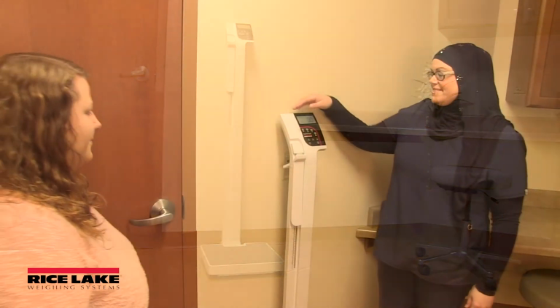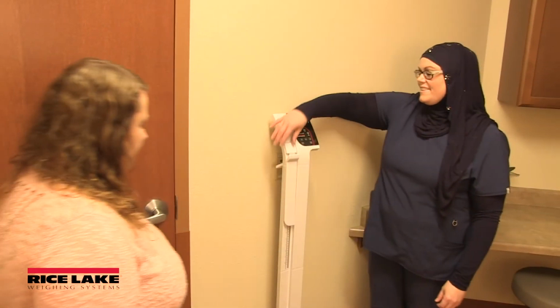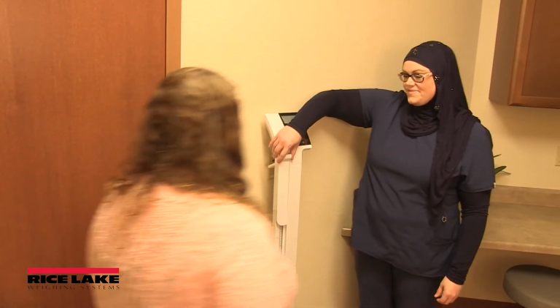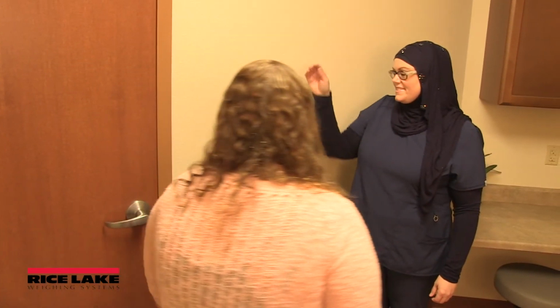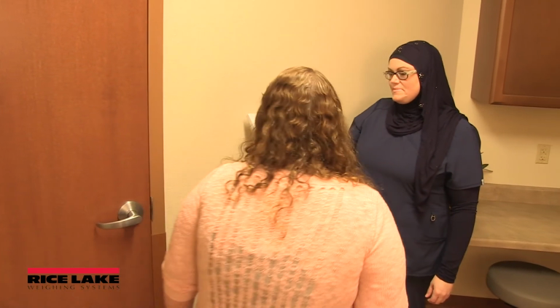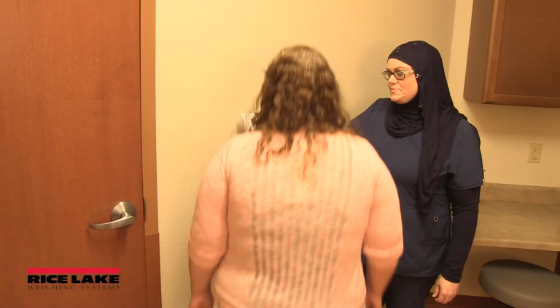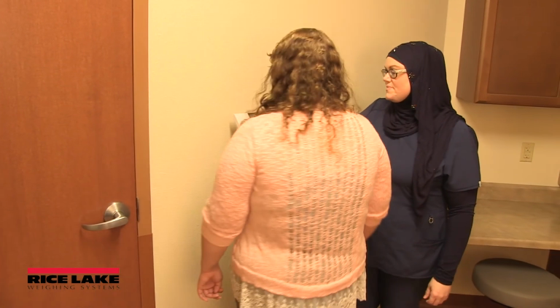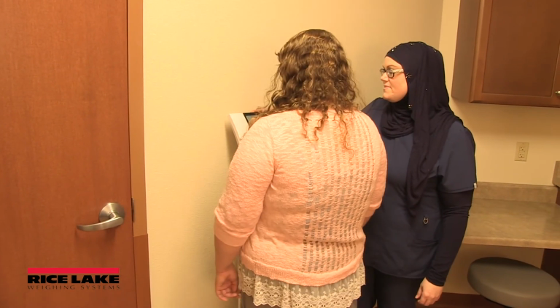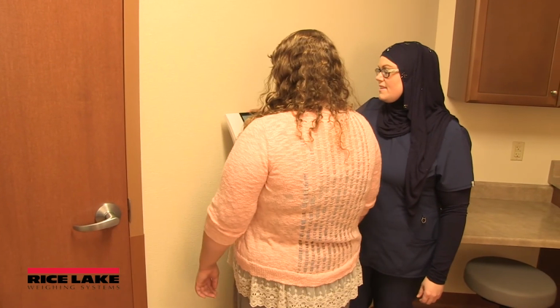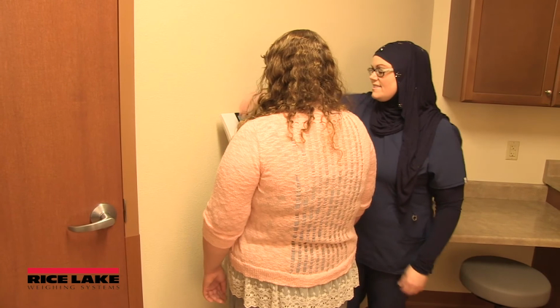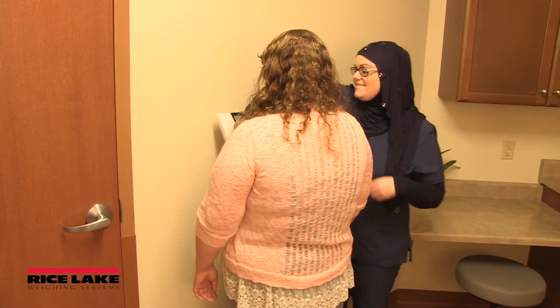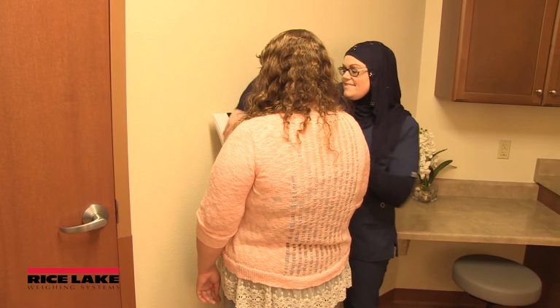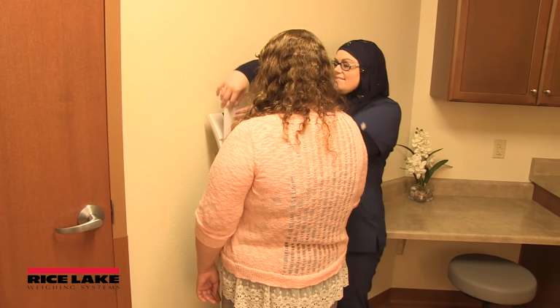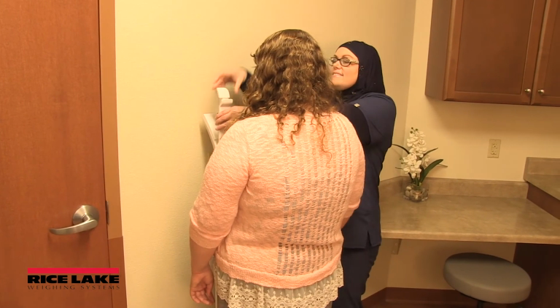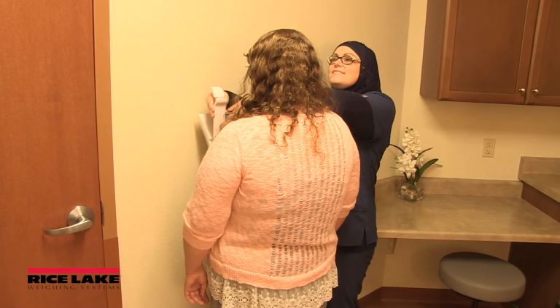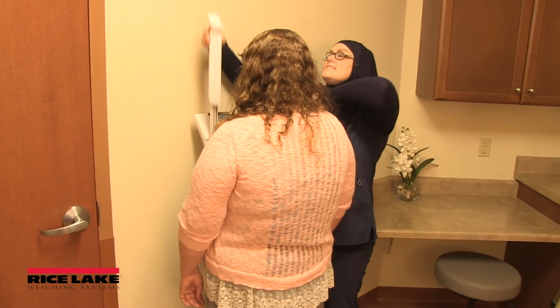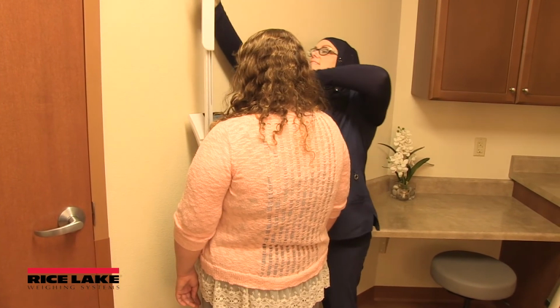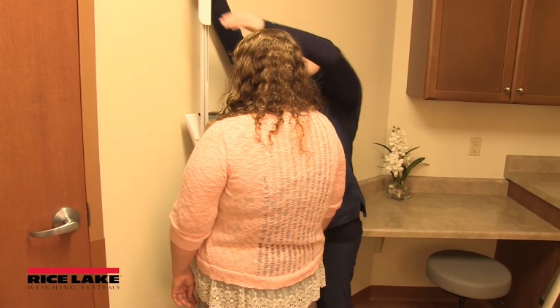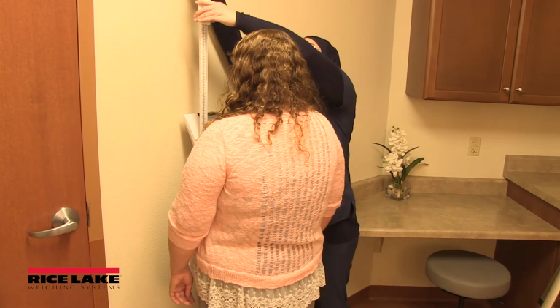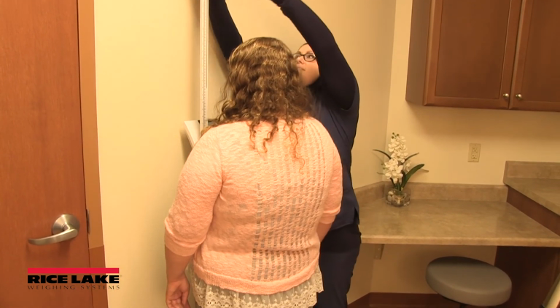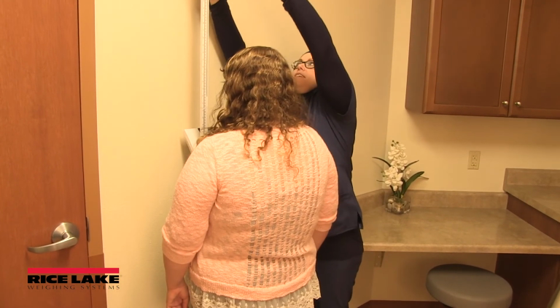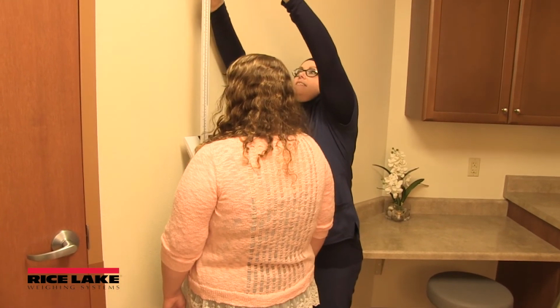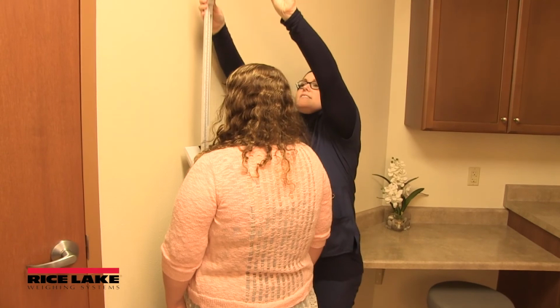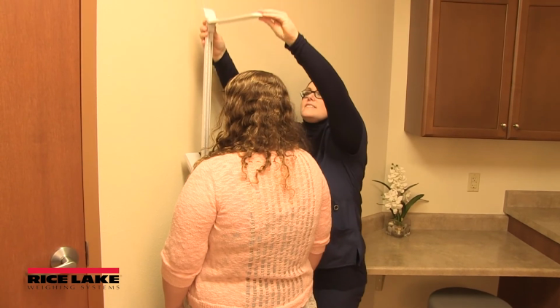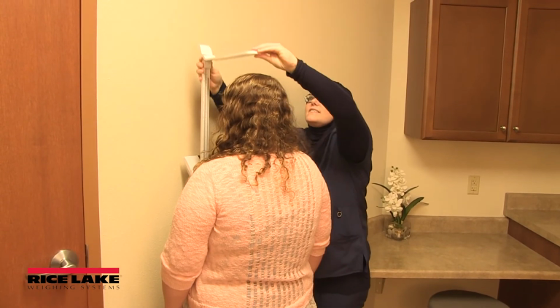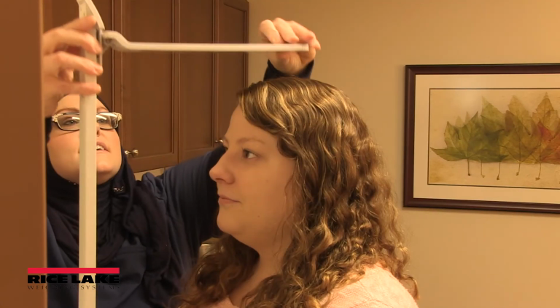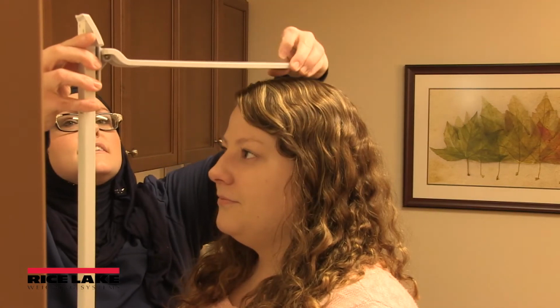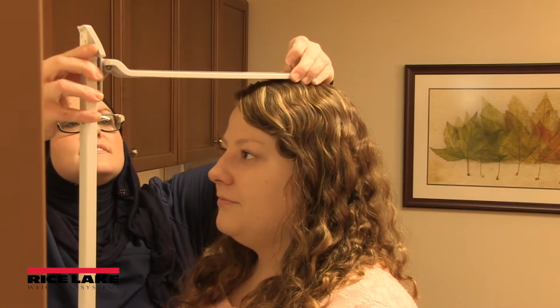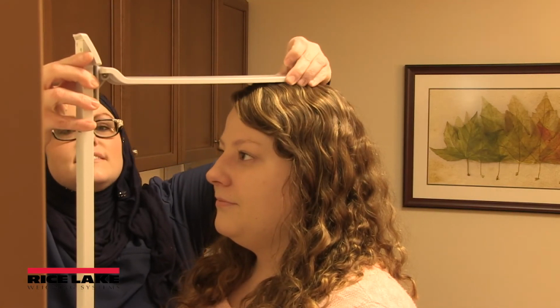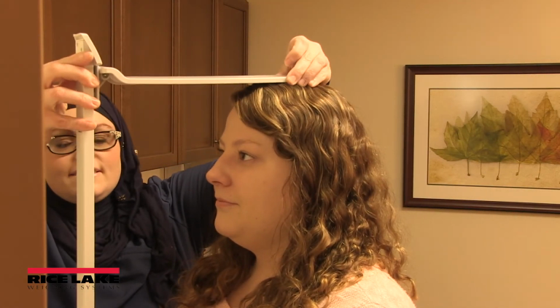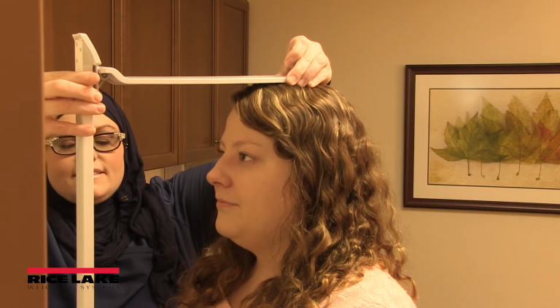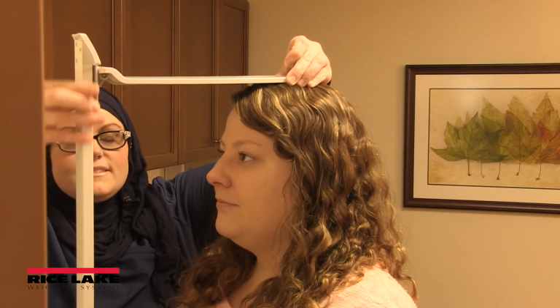To use the height rod, hold the latch located next to the indicator display and pull it up vertically. Raise the headpiece and snap it into place, then raise and lower the rod until the headpiece is level and touches the top of the patient's head.